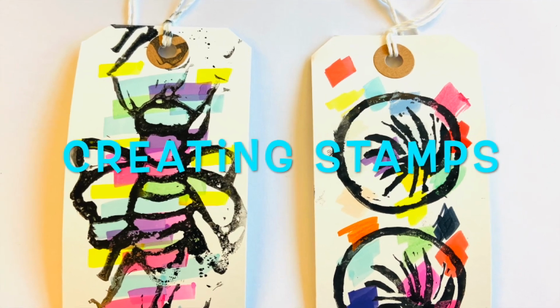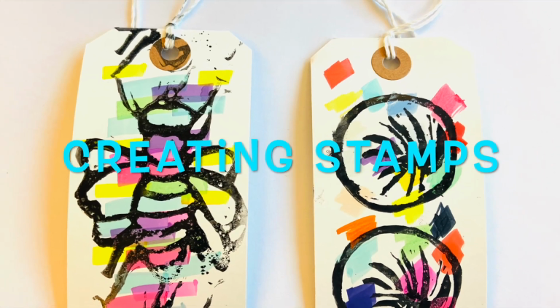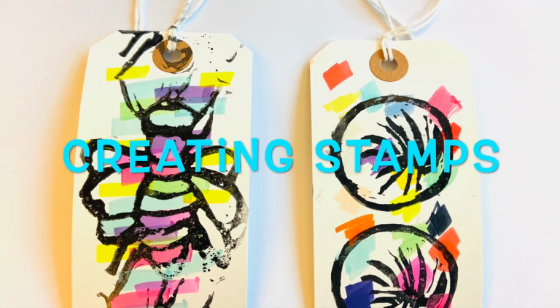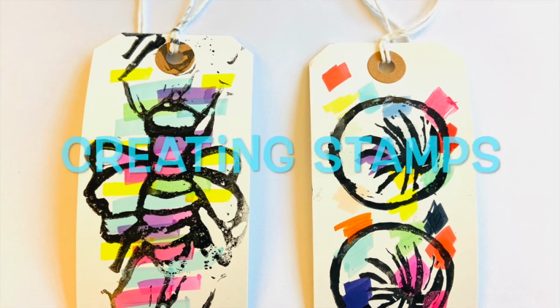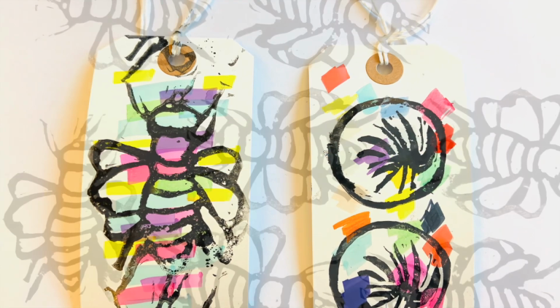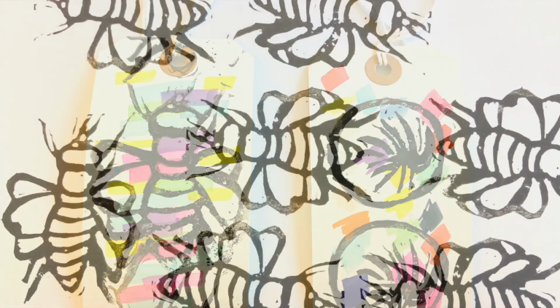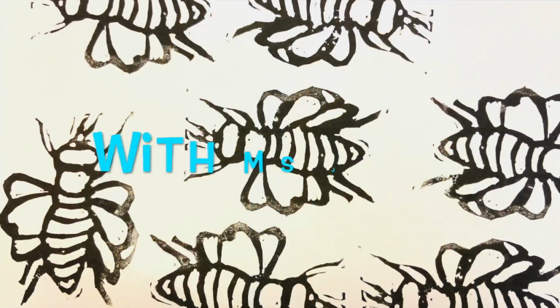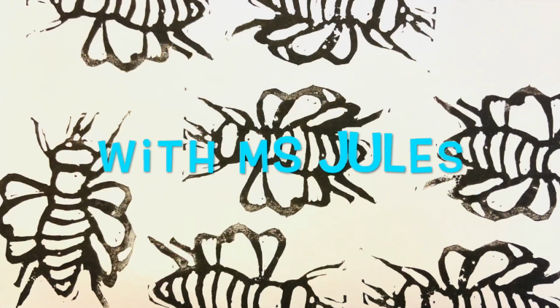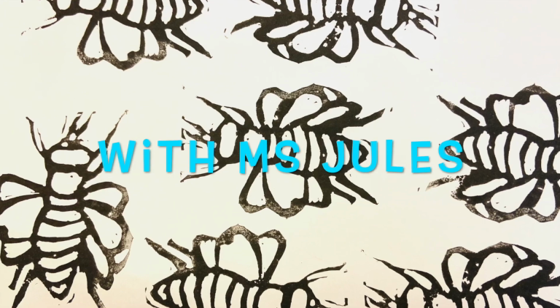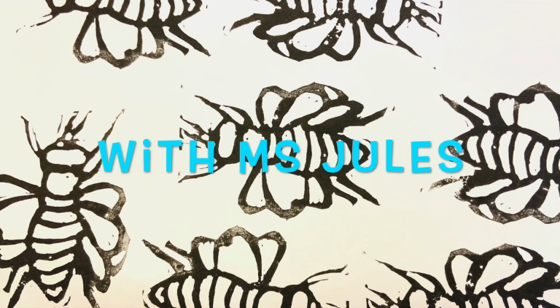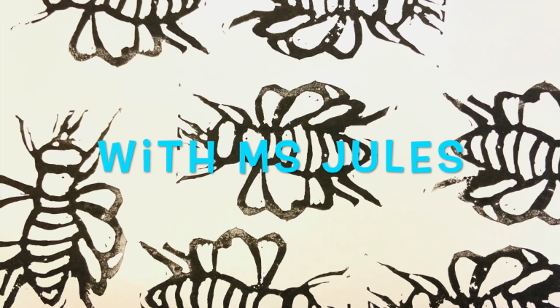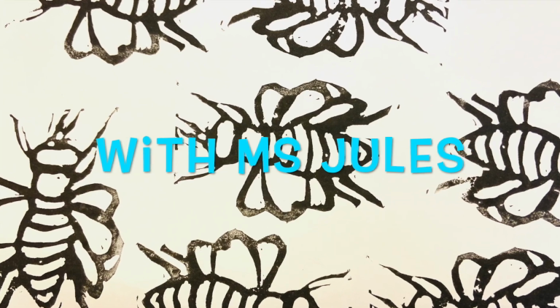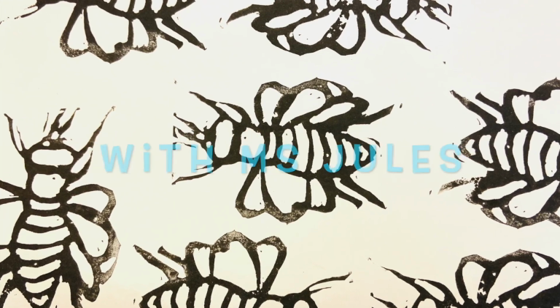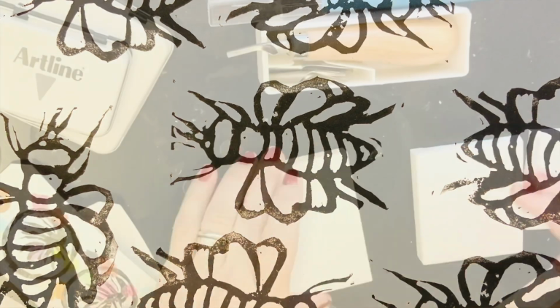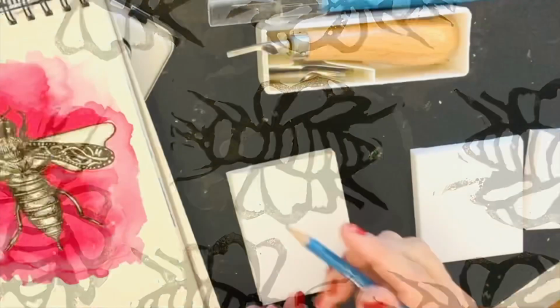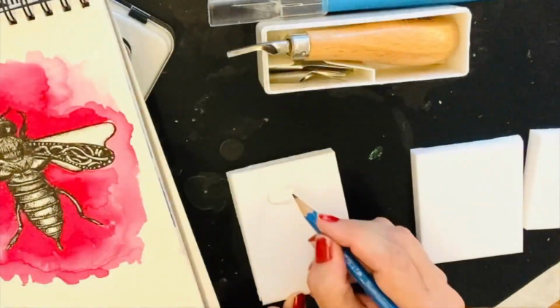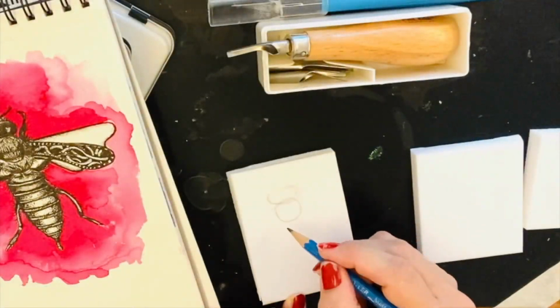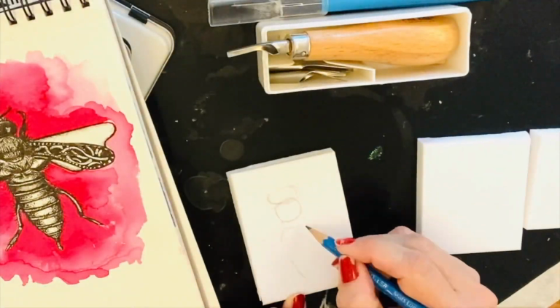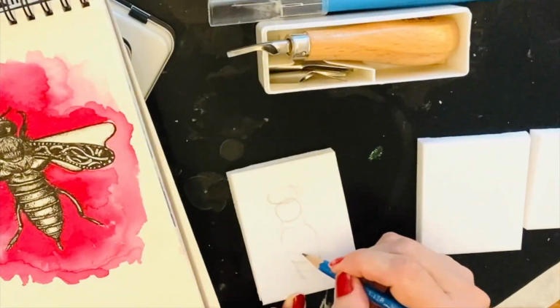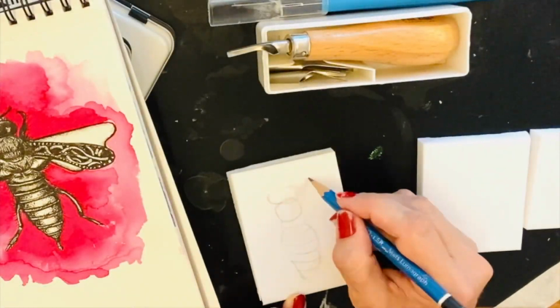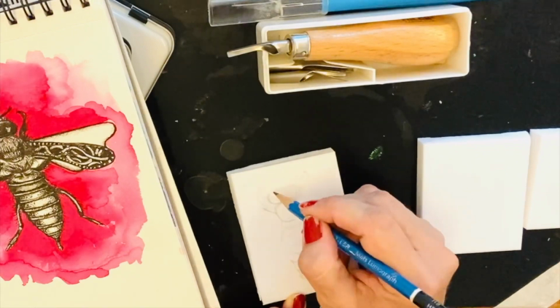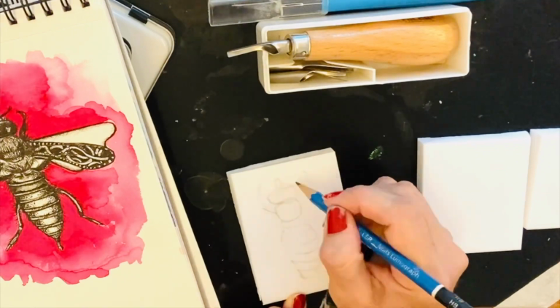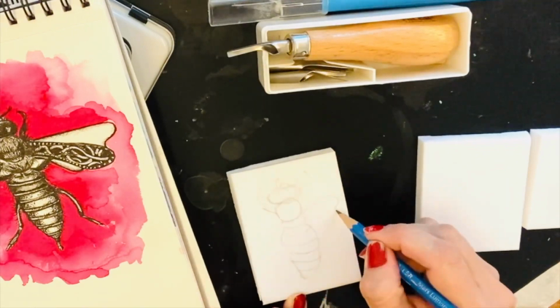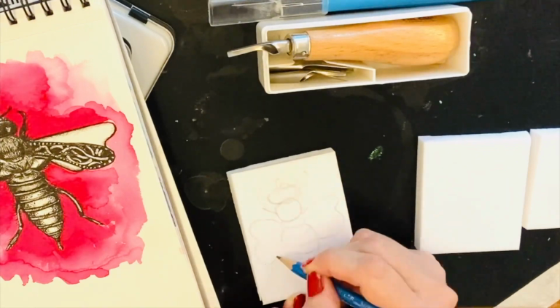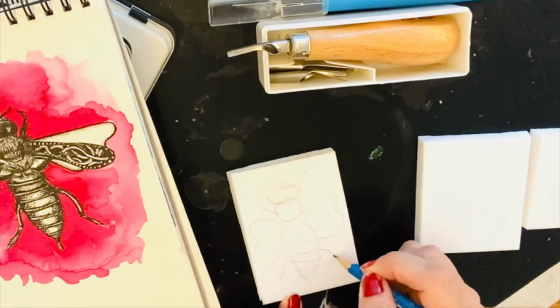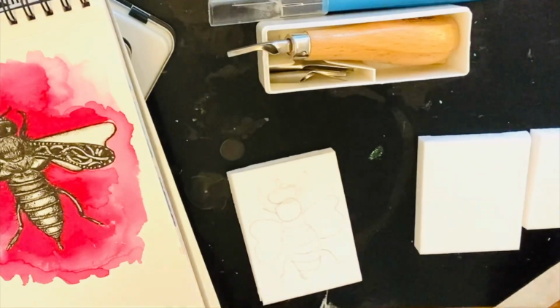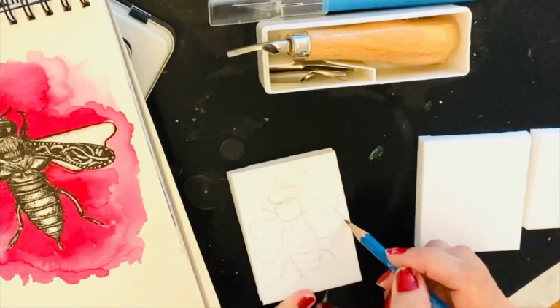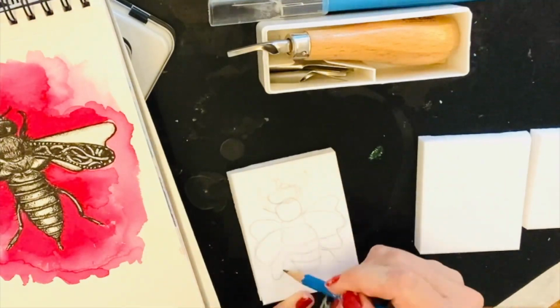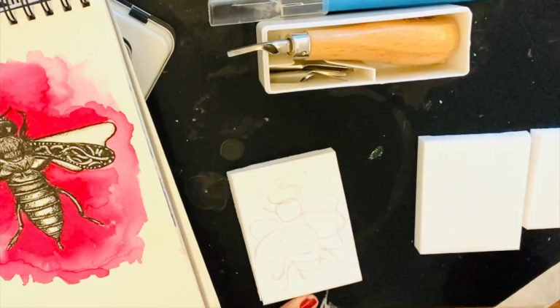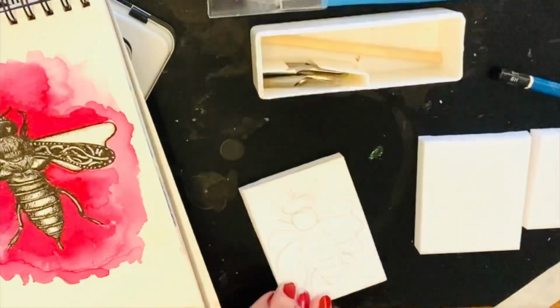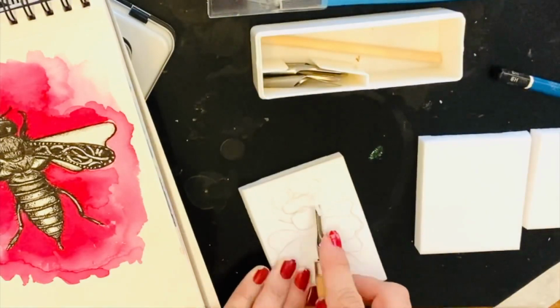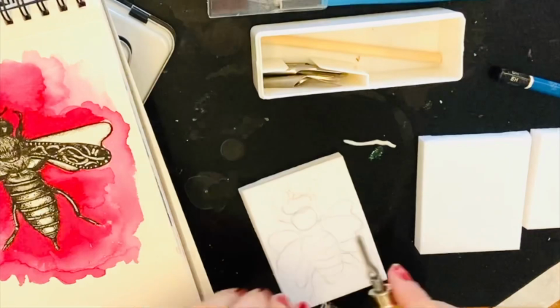Welcome to creating rubber stamps. I'm using a rubber carving block, lino cutting tools, the sharper nib, an exacto knife, a pencil, and an ink stamp which I bought in a stationery store.